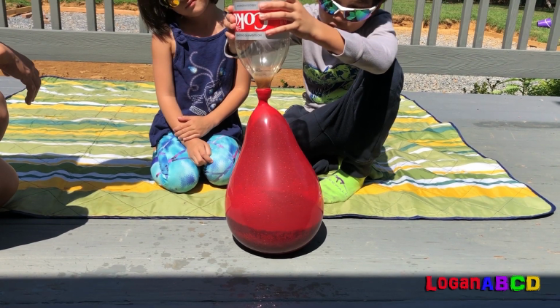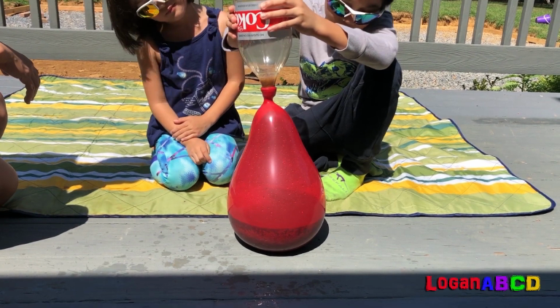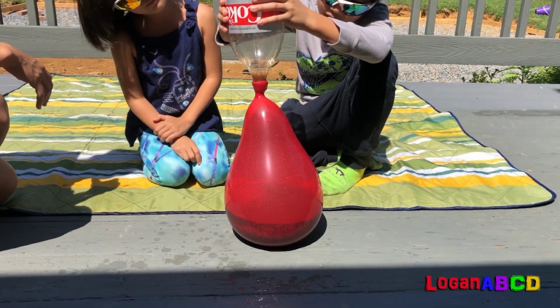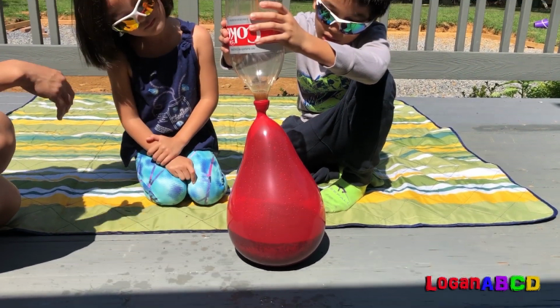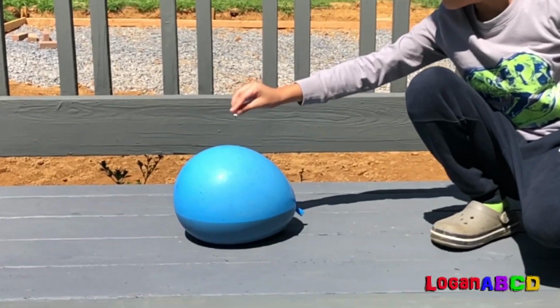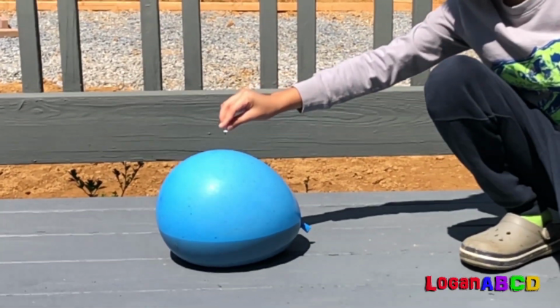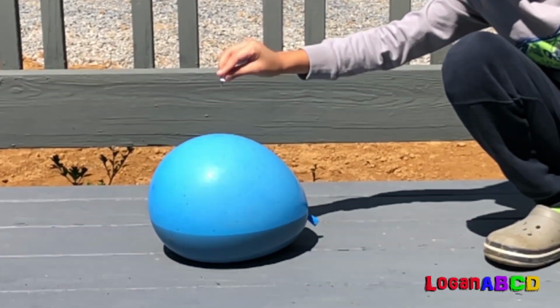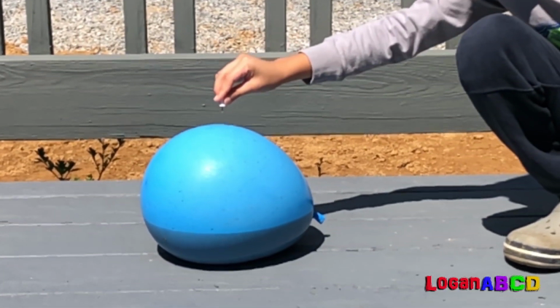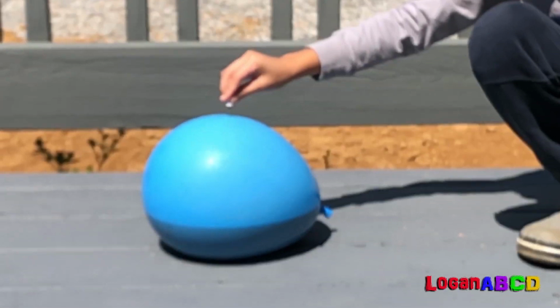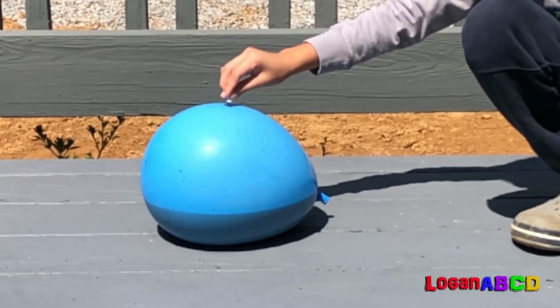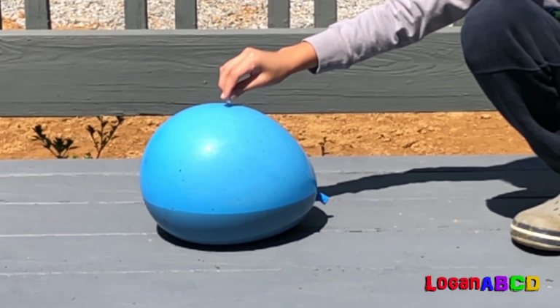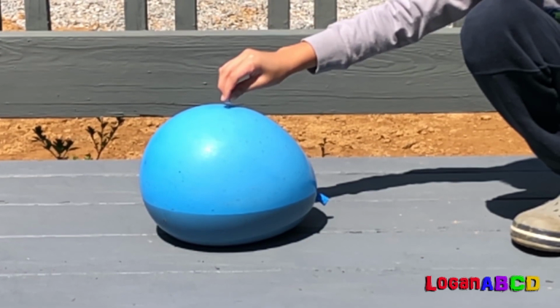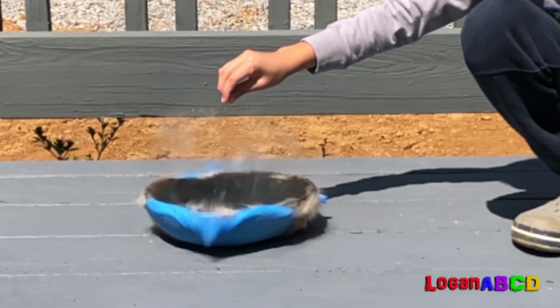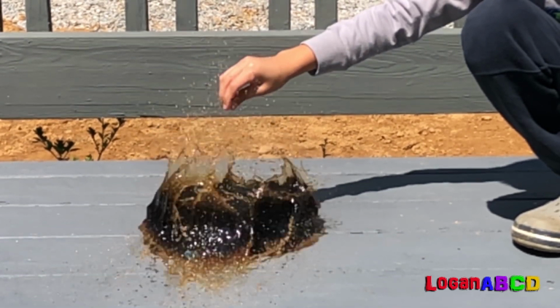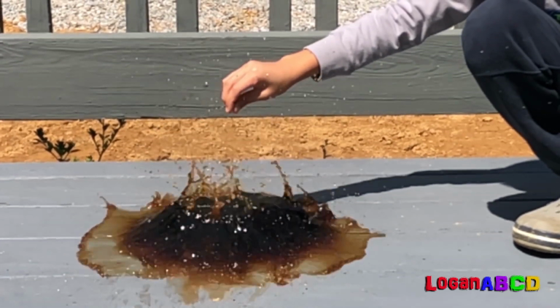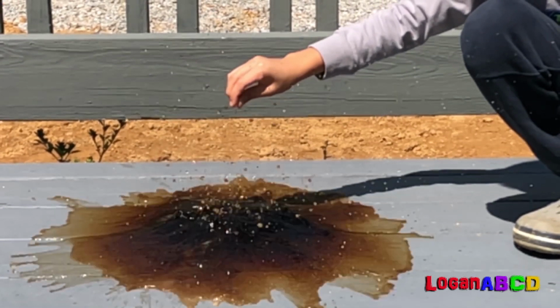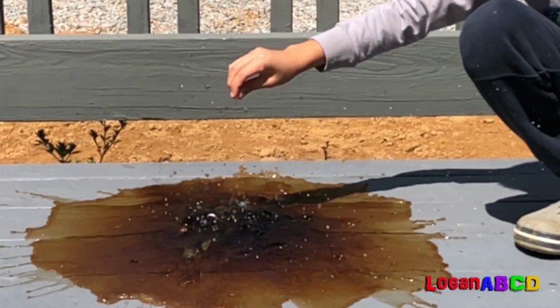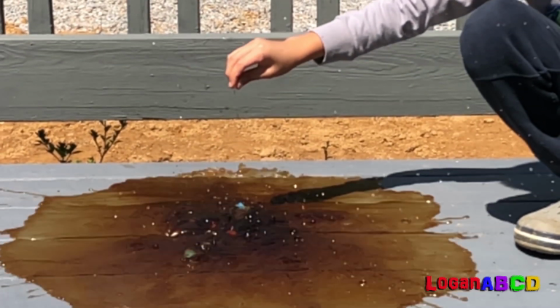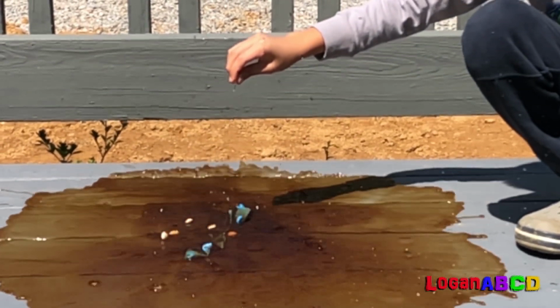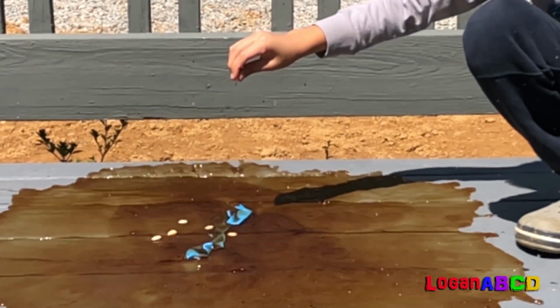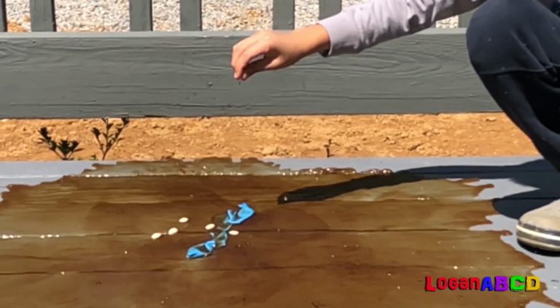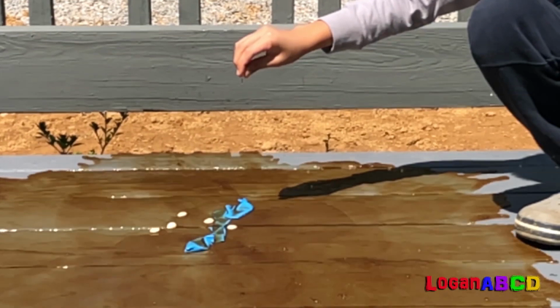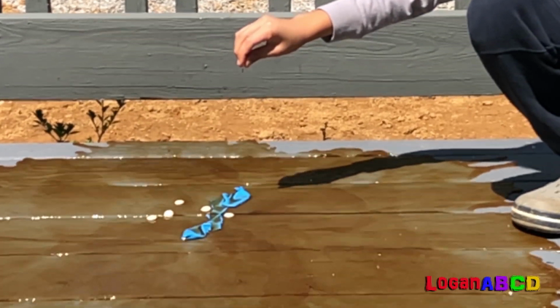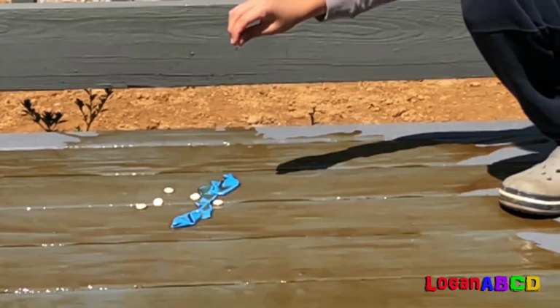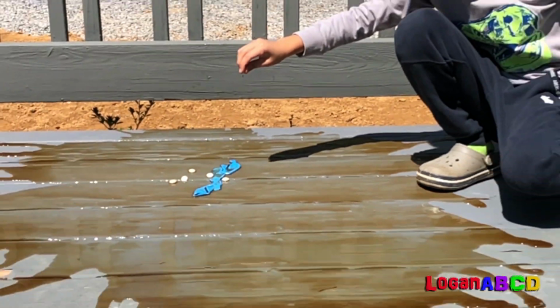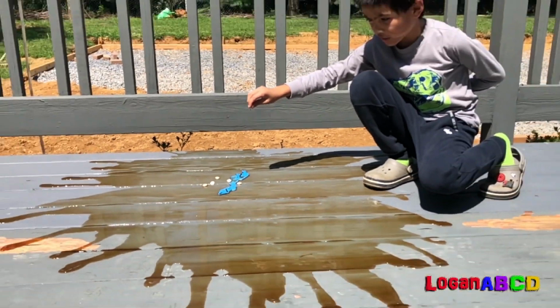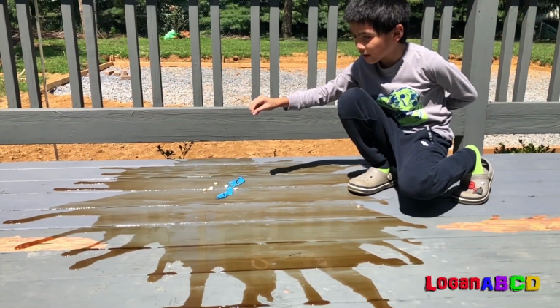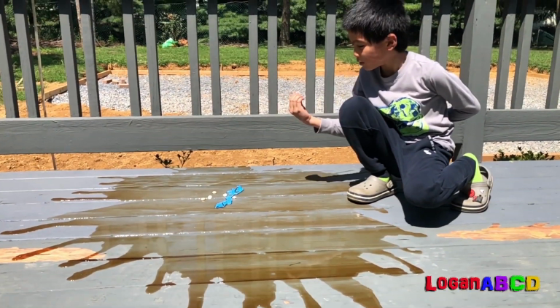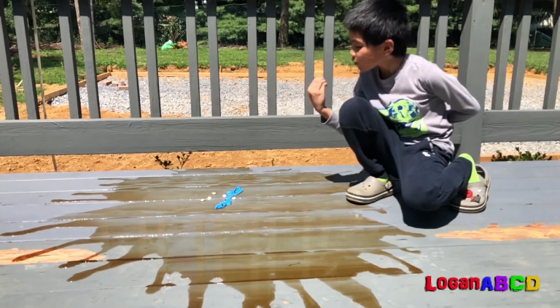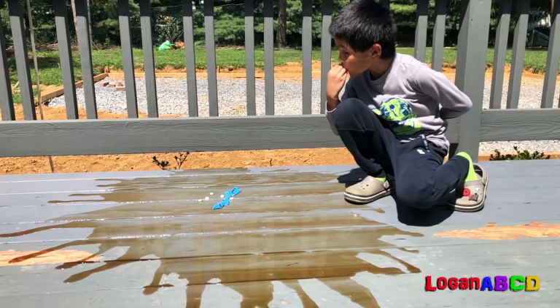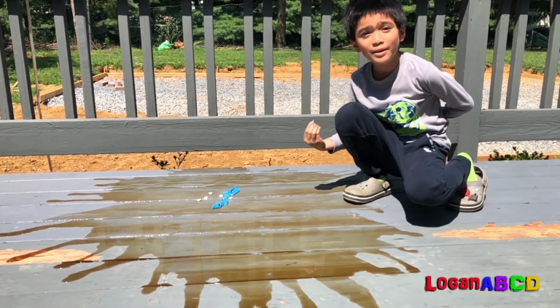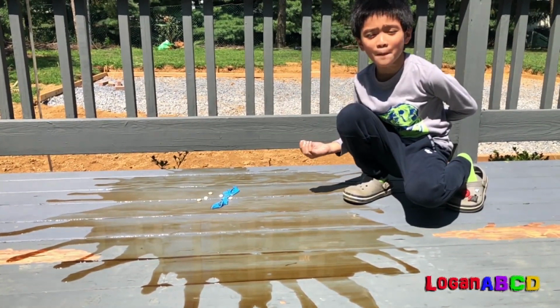I kind of like looking at it. Time to do blue. Whoa! Wow! That was yummy.